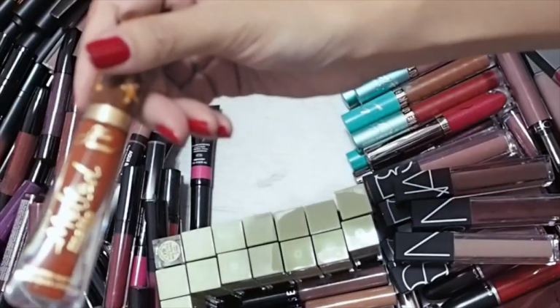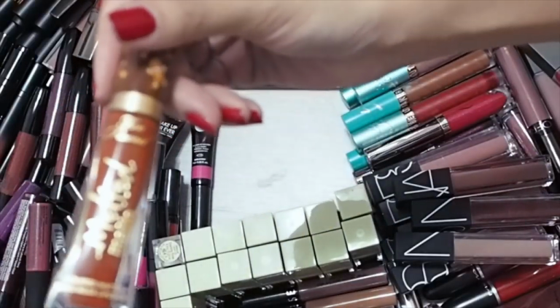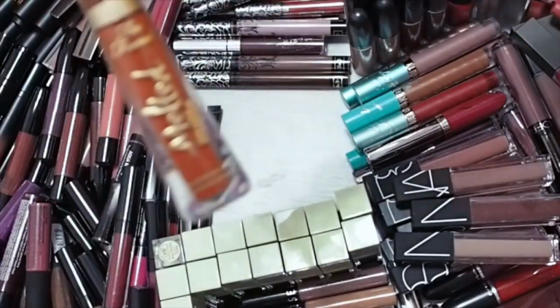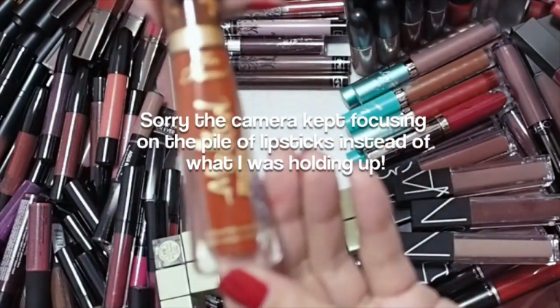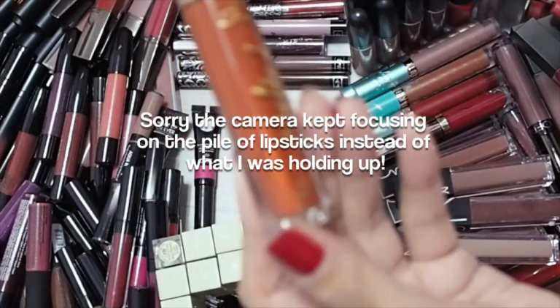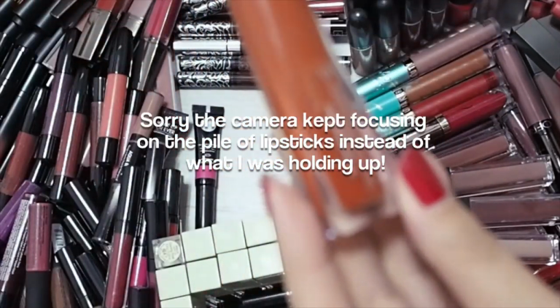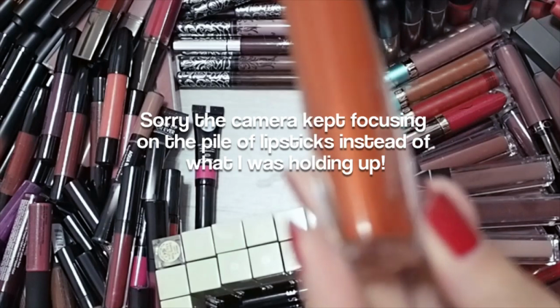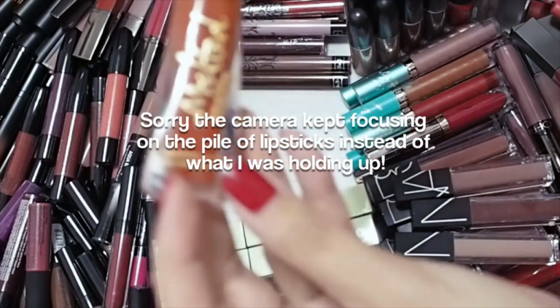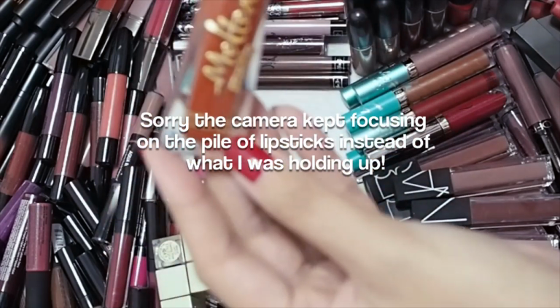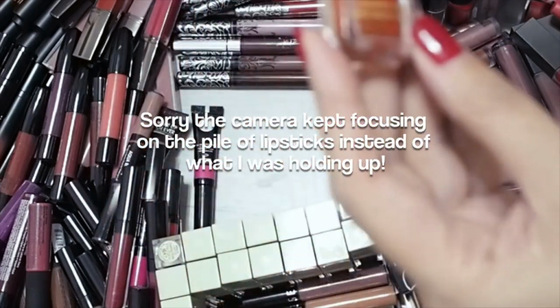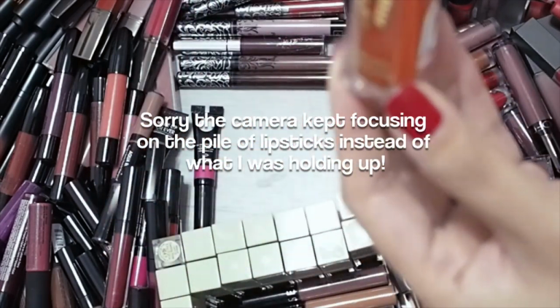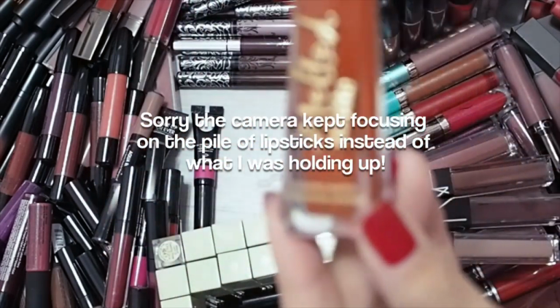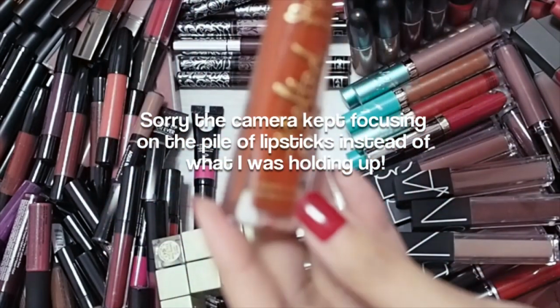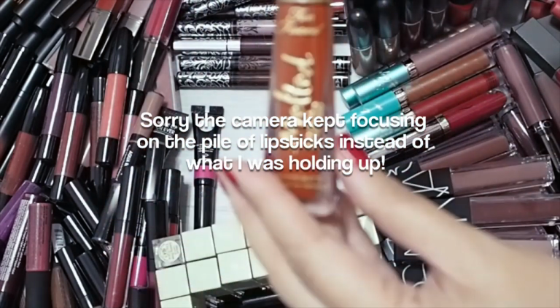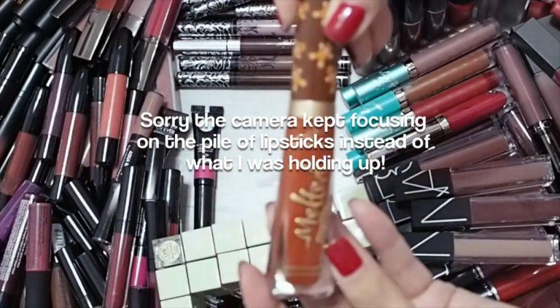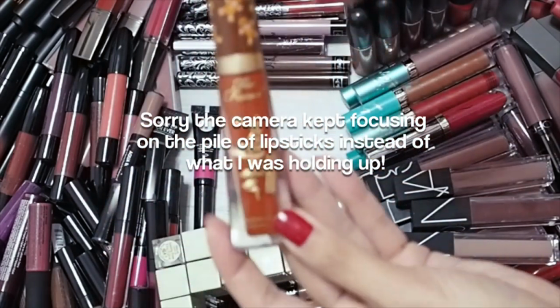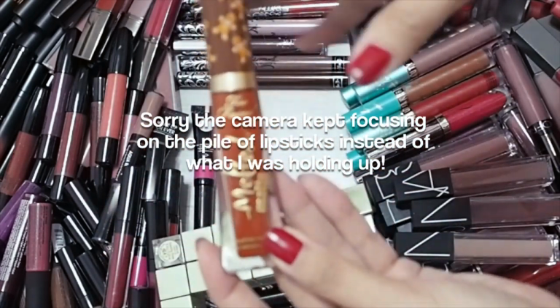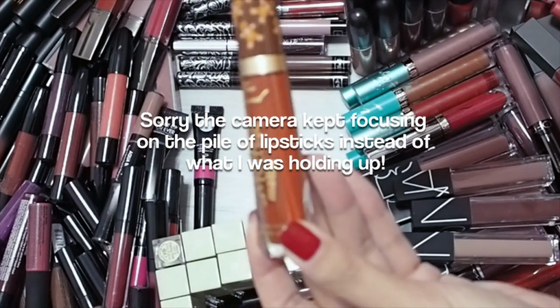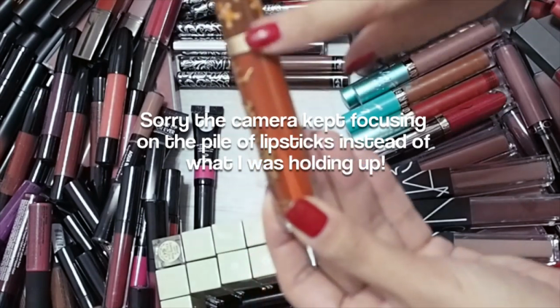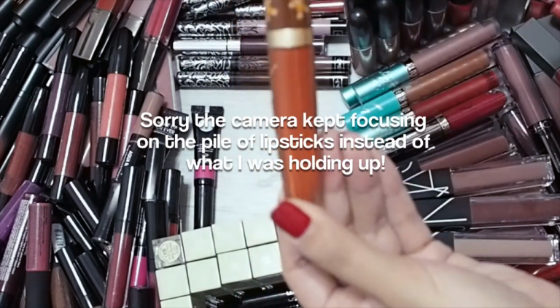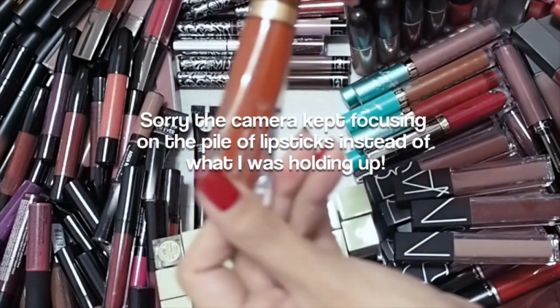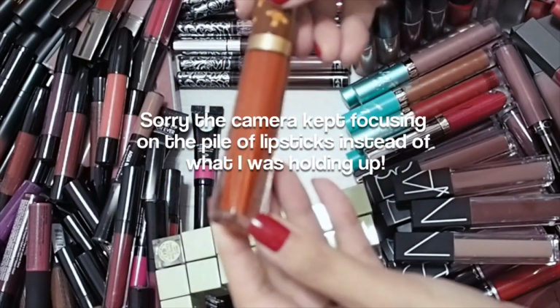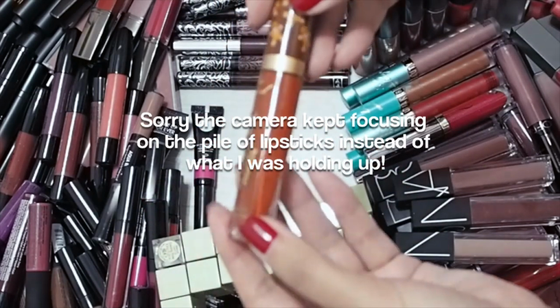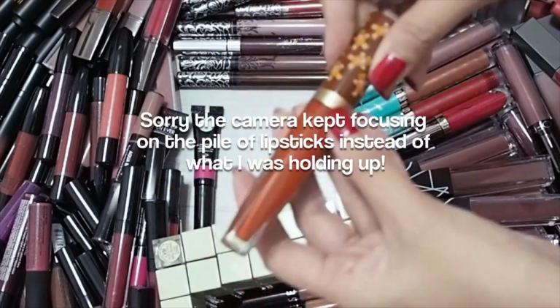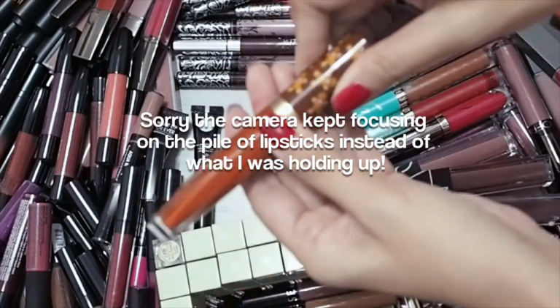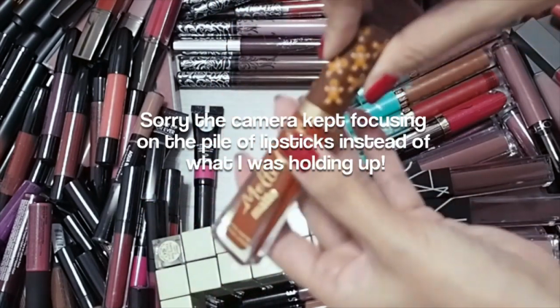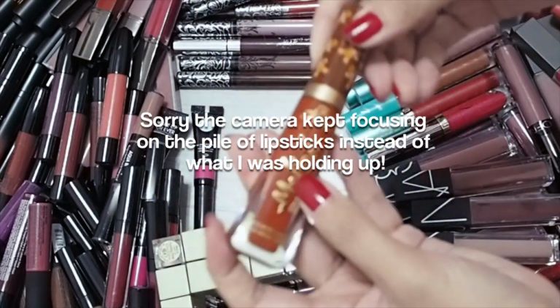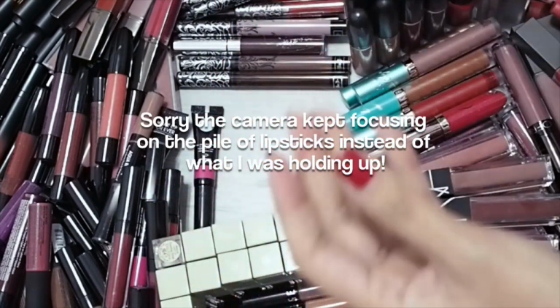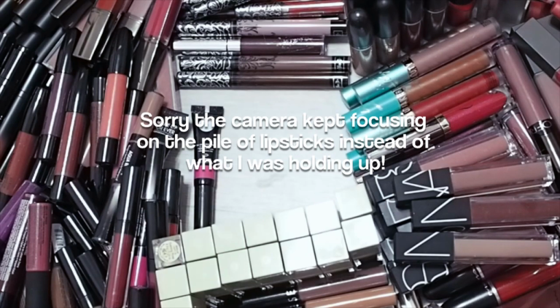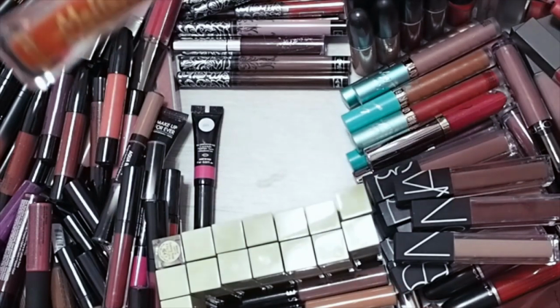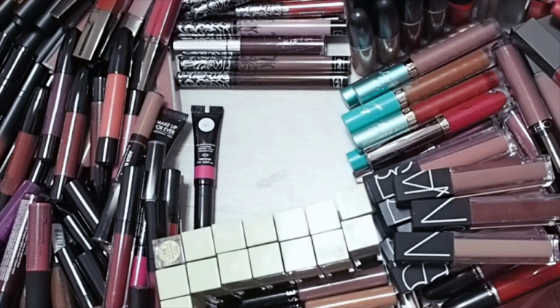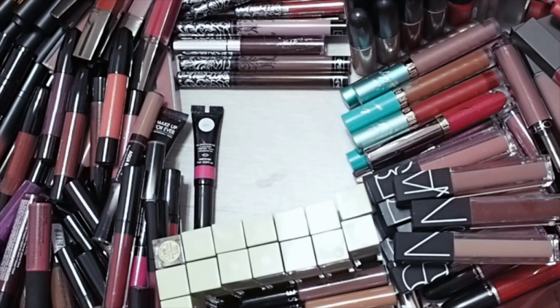Now, the Melted Matte from Too Faced — this is the Gingerbread Man from the past Christmas collection. I'm probably going to hang on to this because I love the burnt orange colour and there aren't that many of them around. So this is going in the keep pile.